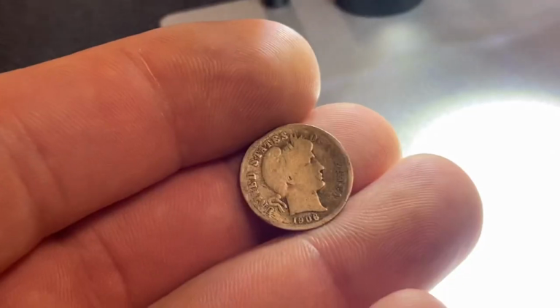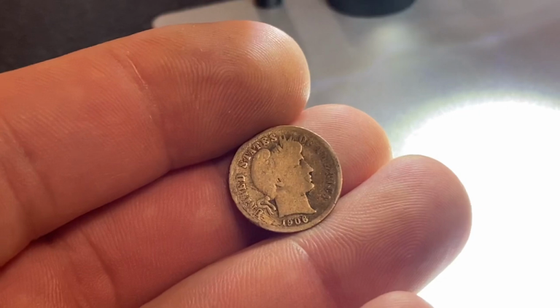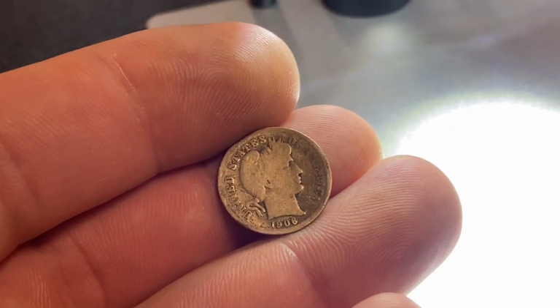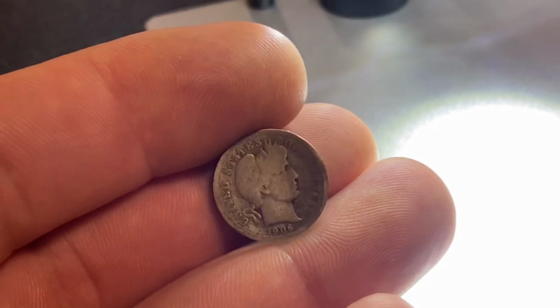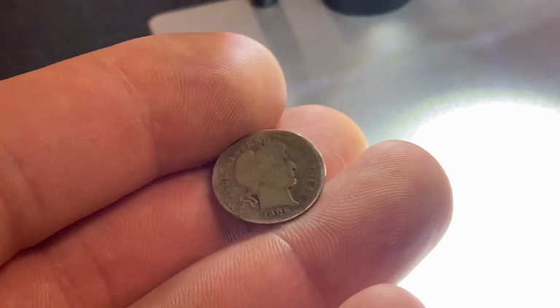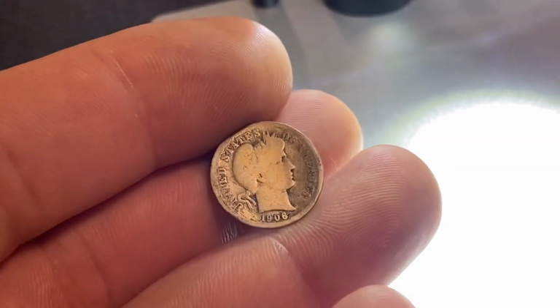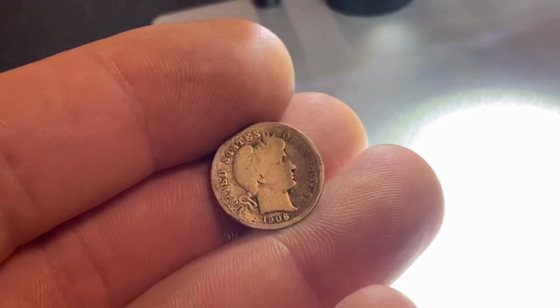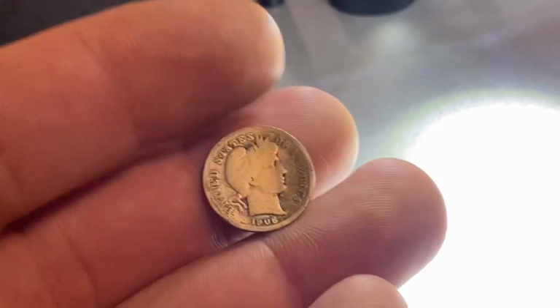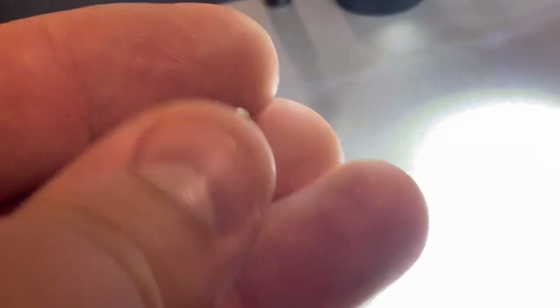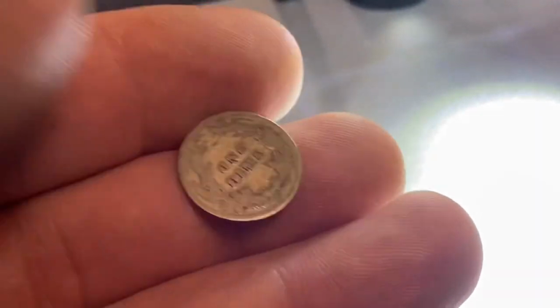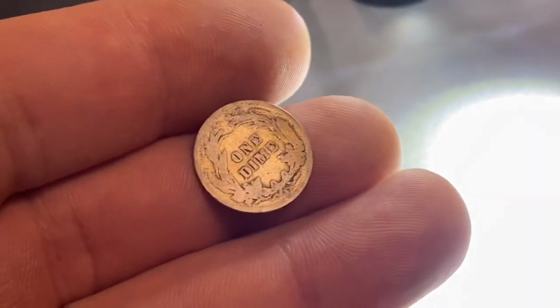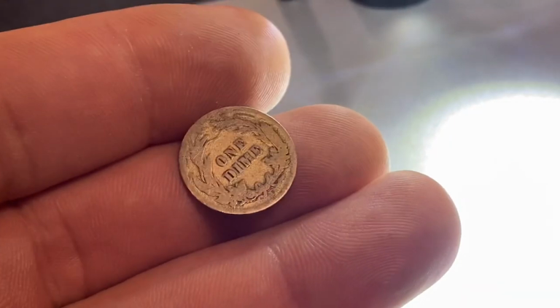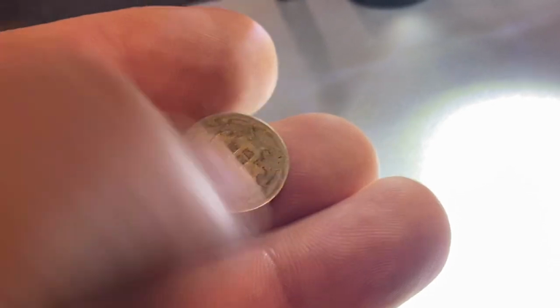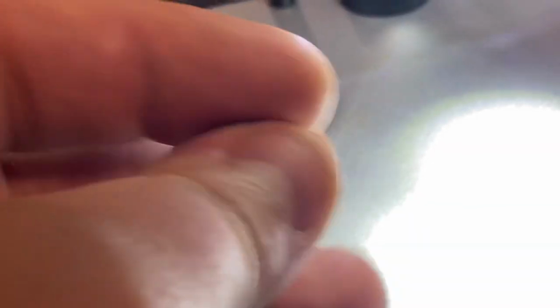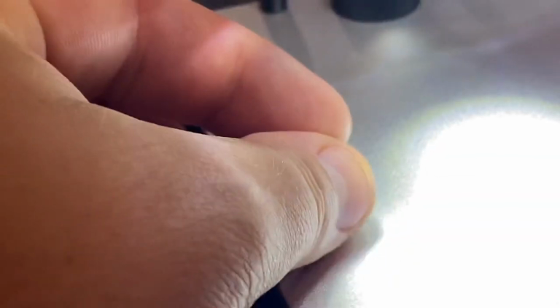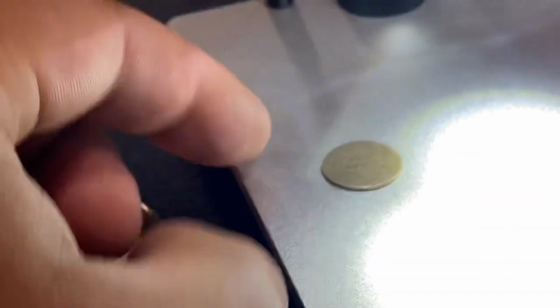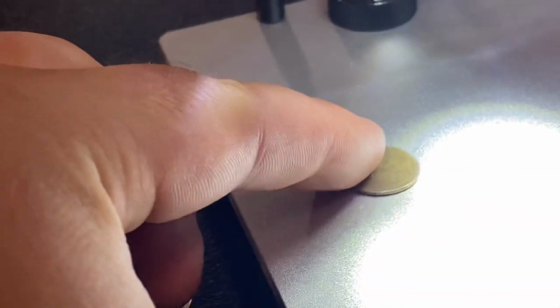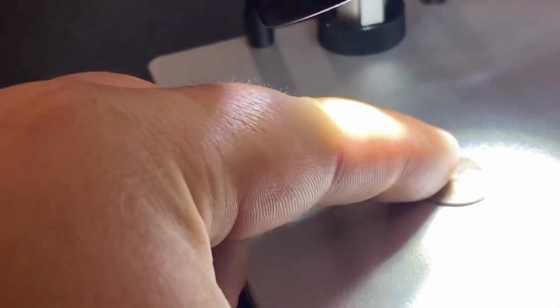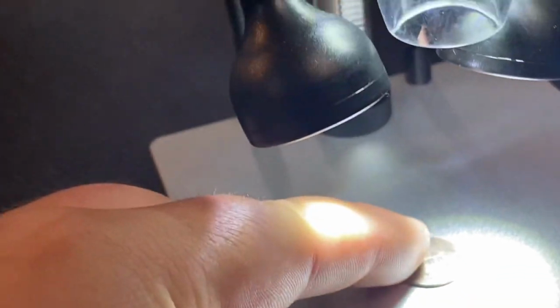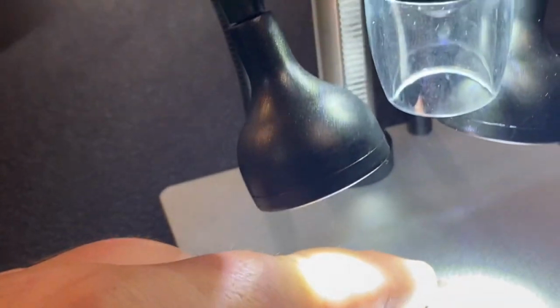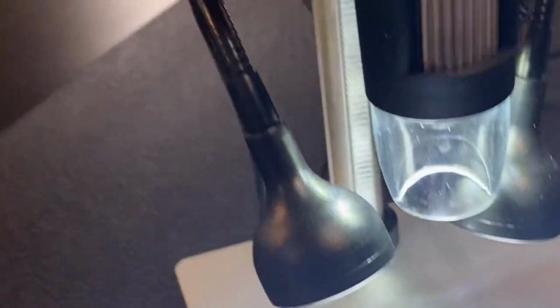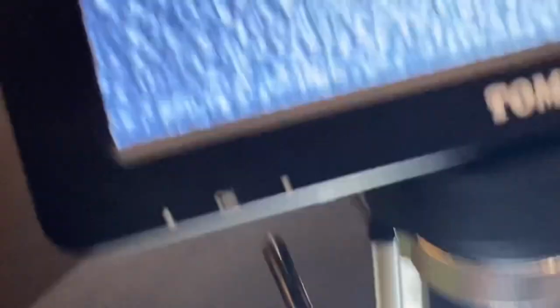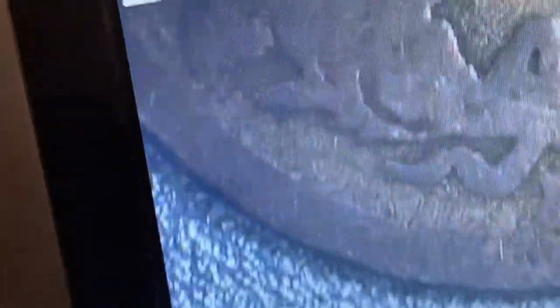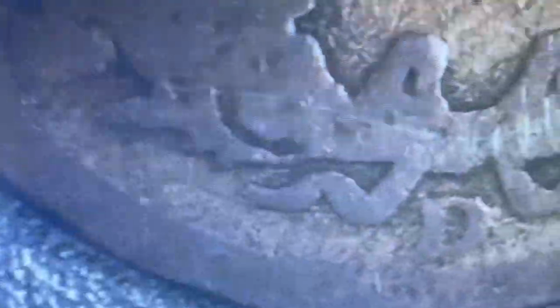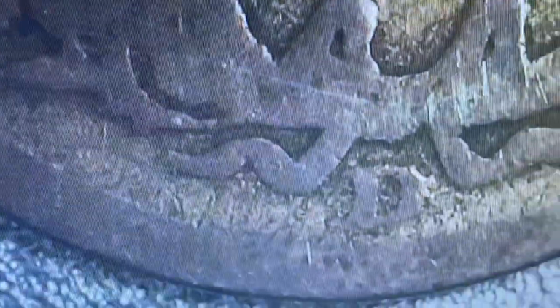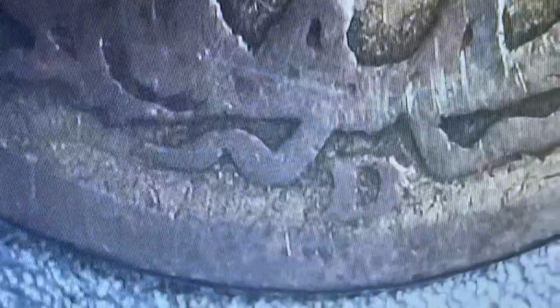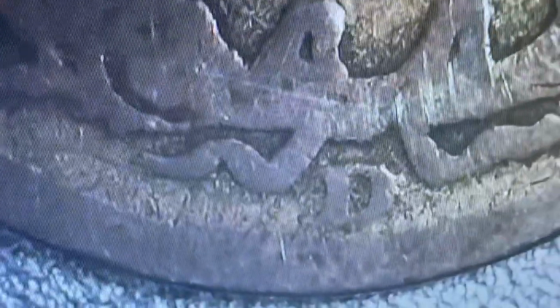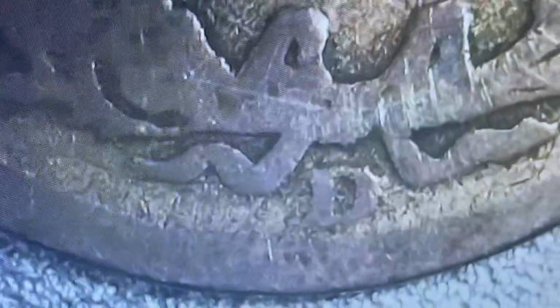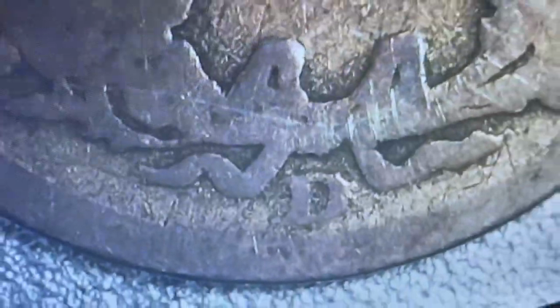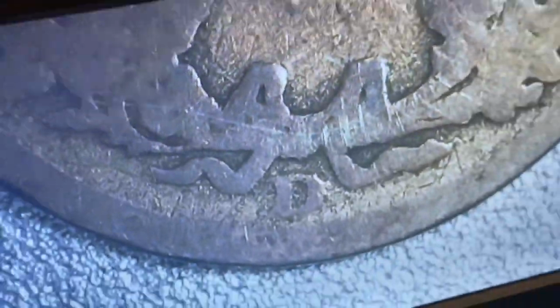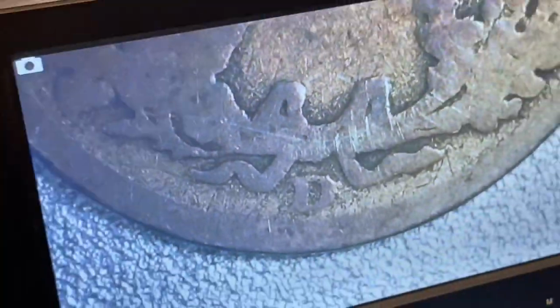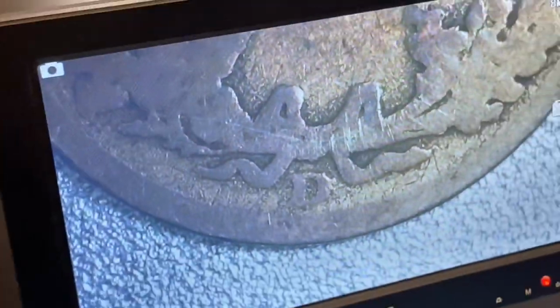If you have a coin that's really hard to read the date or tell if it has a mint mark on it, this is a great product to use because it'll be really easy on your eyes. As you can see, this Barber dime has a D mint mark, so it's minted in Denver.